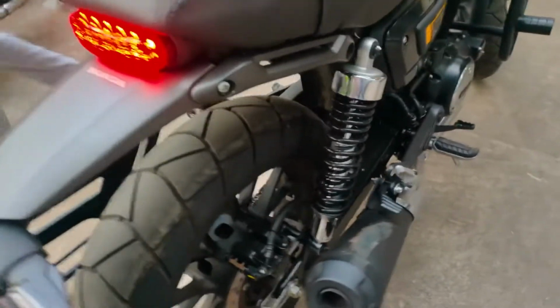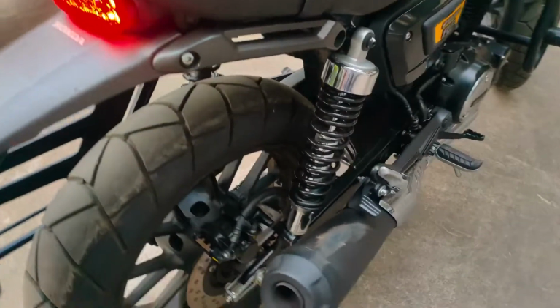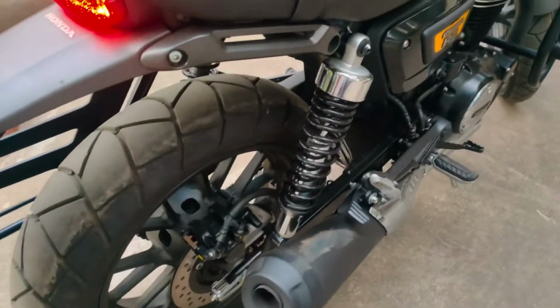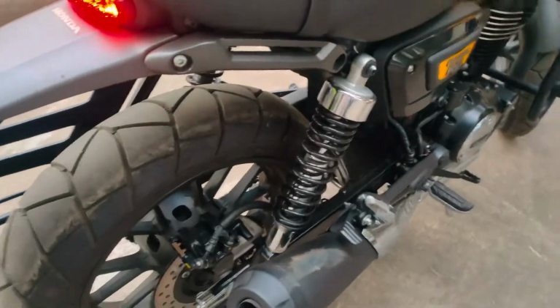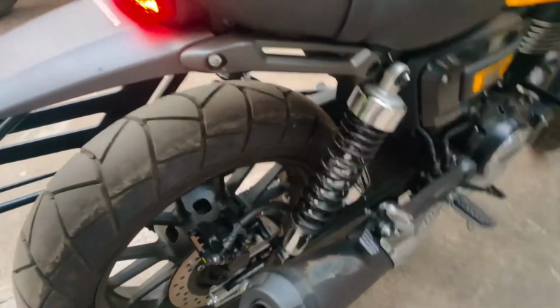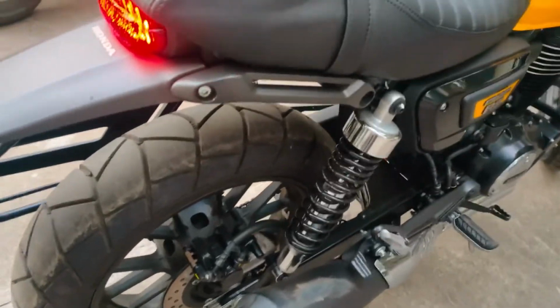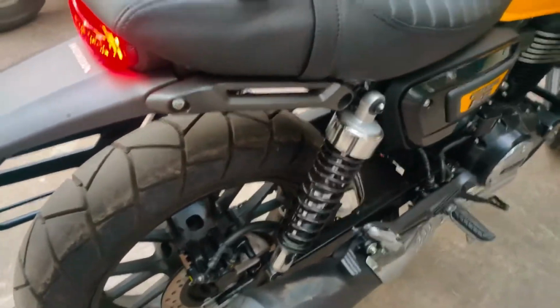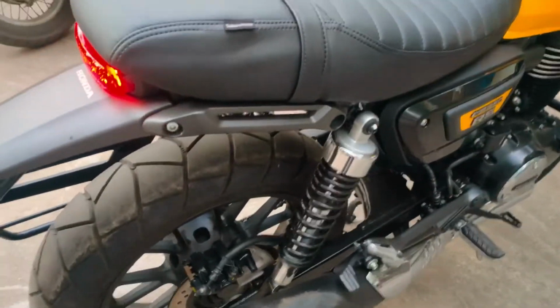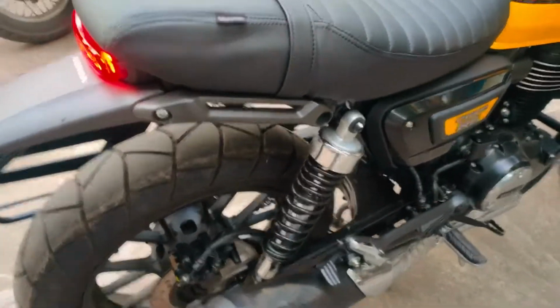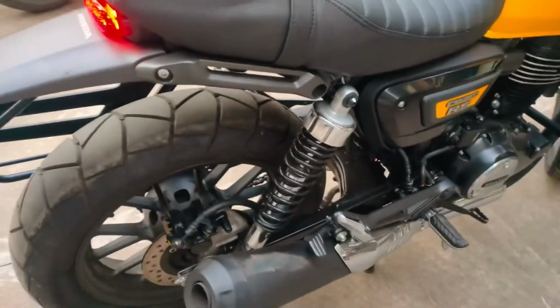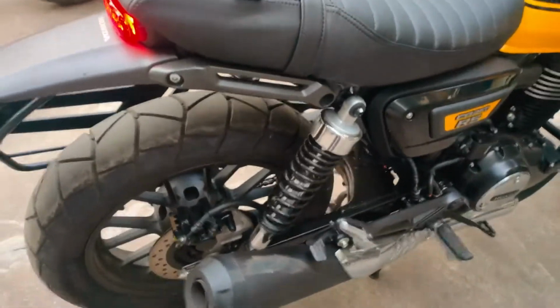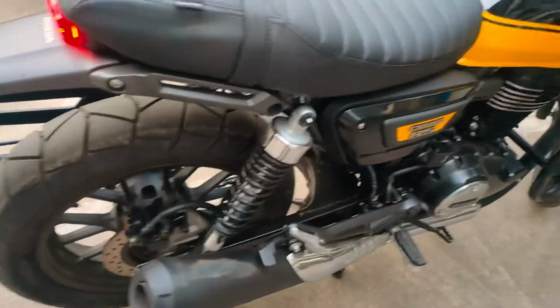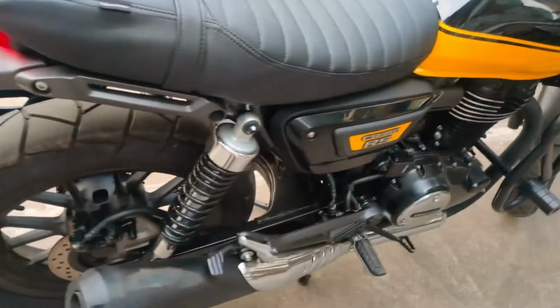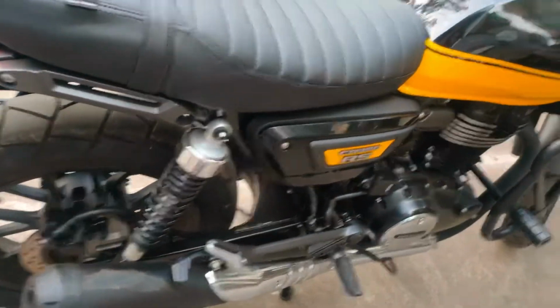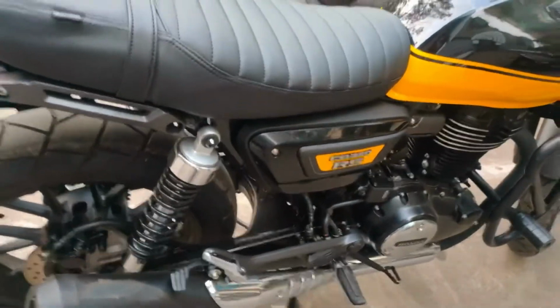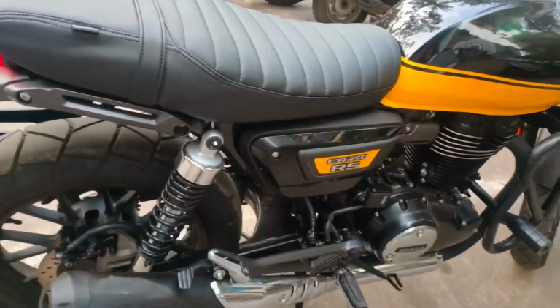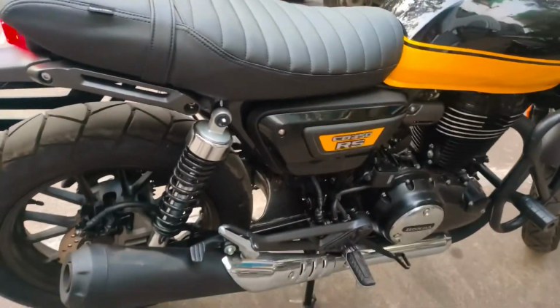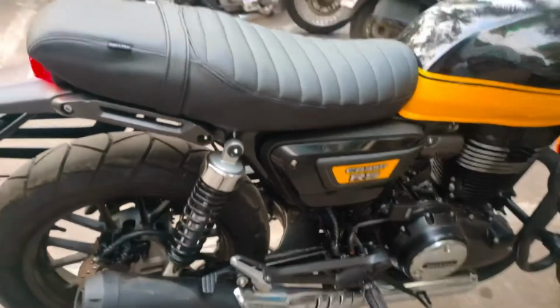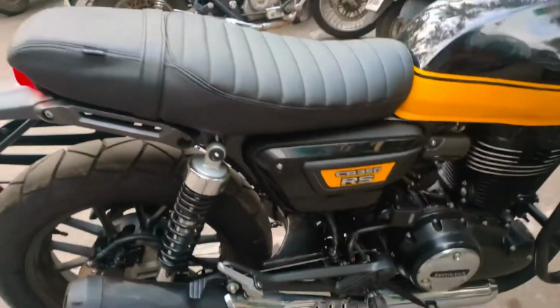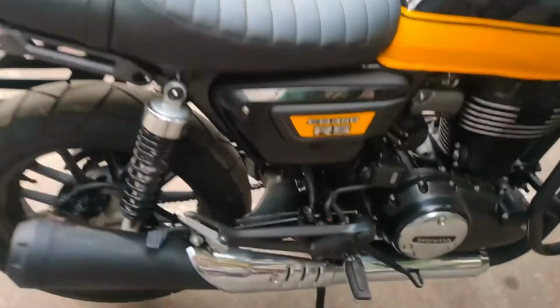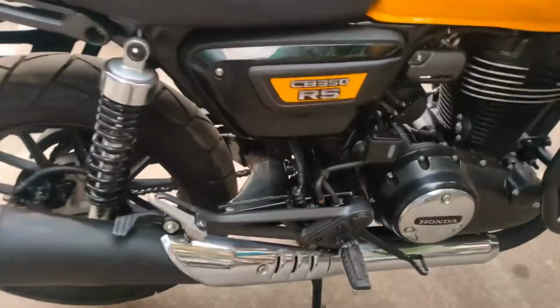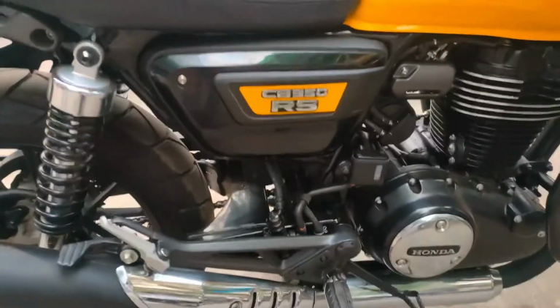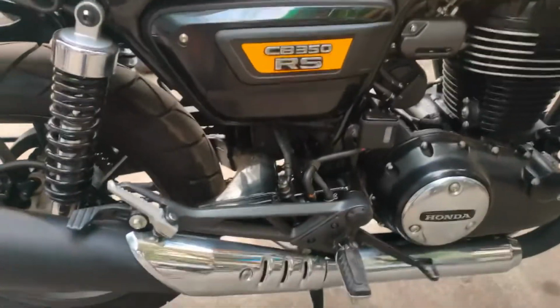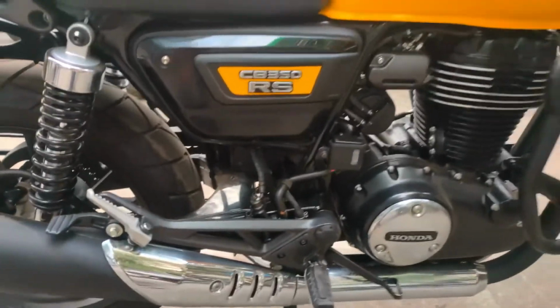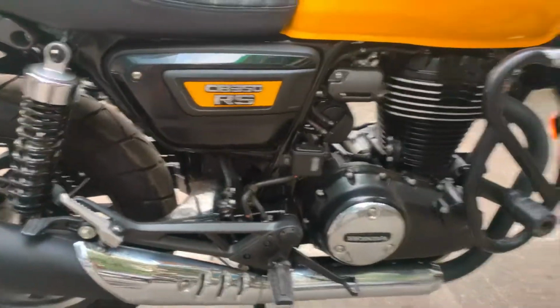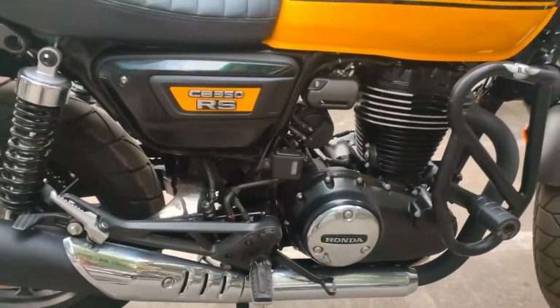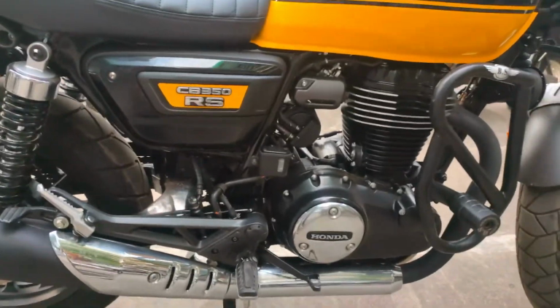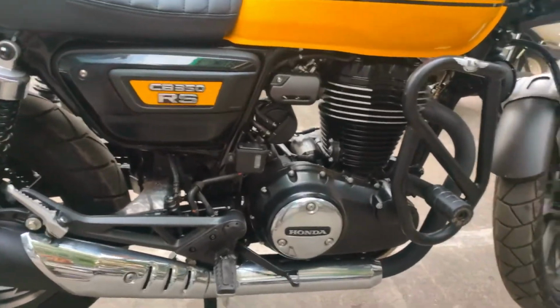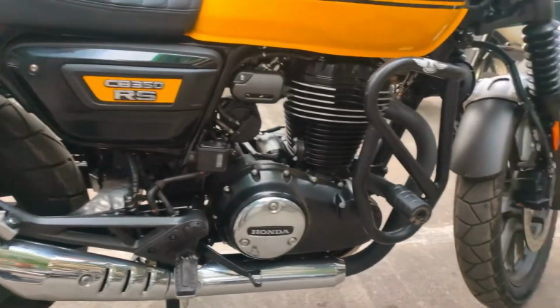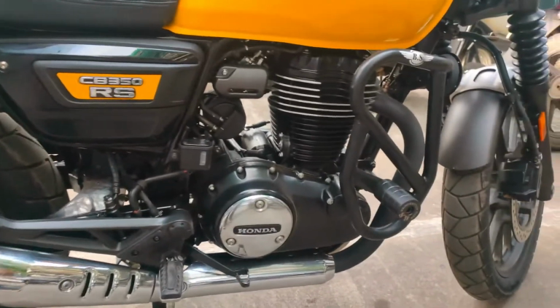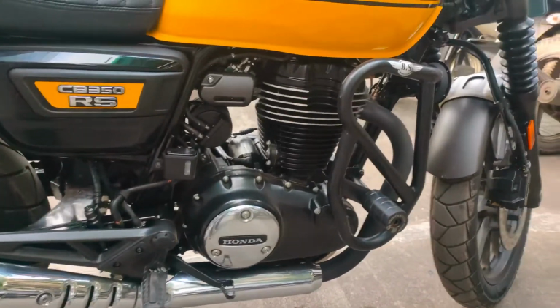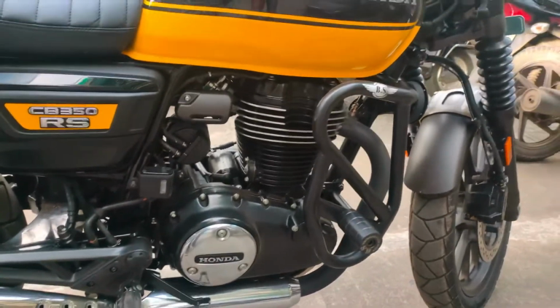I am also sharing the invoice where you can check what servicing has been done and the amount for the first servicing. In and out — a clean bike.